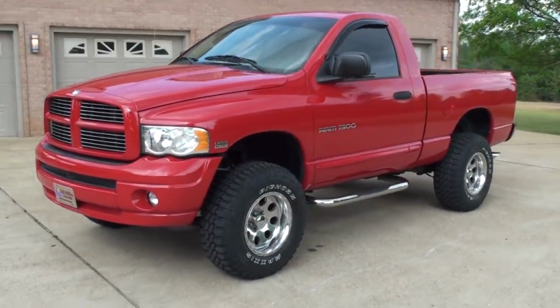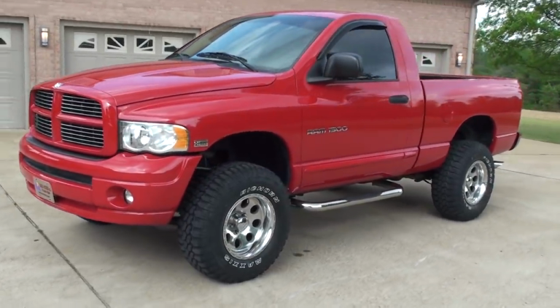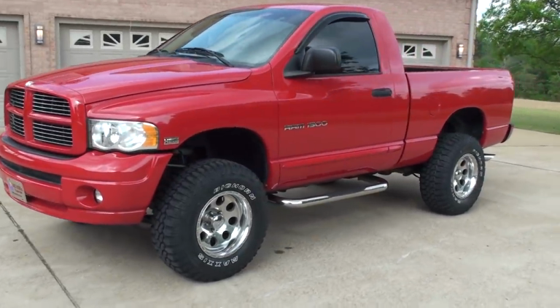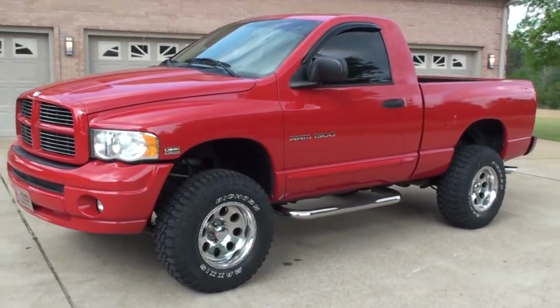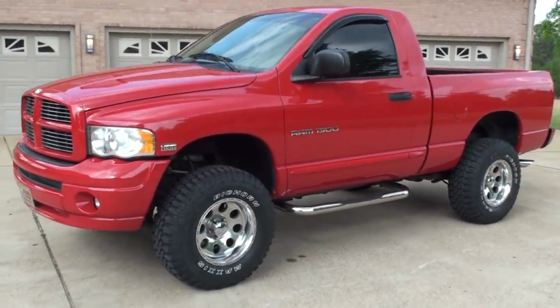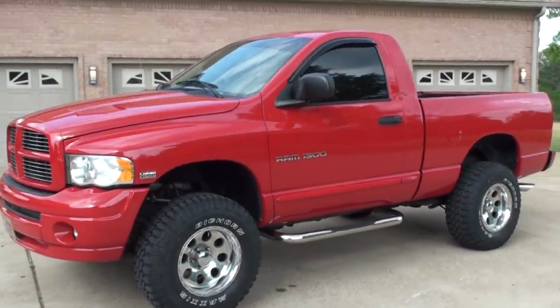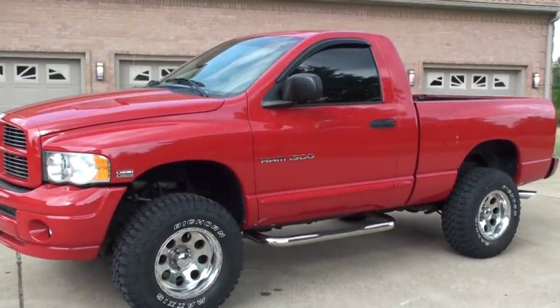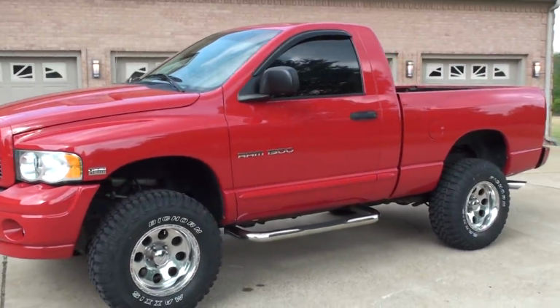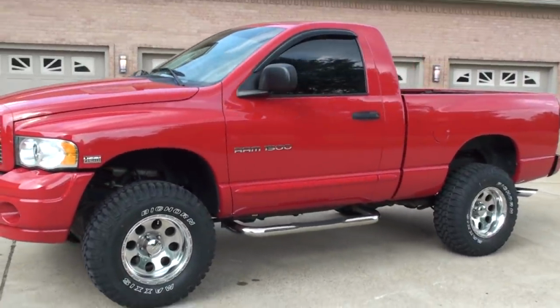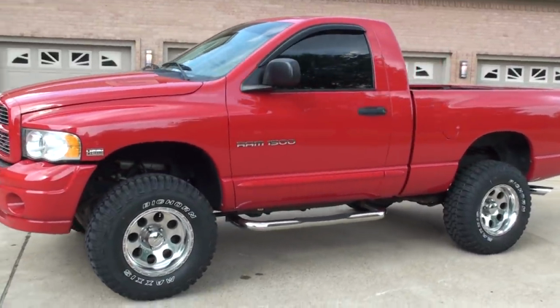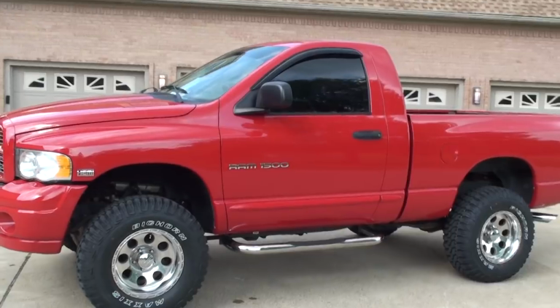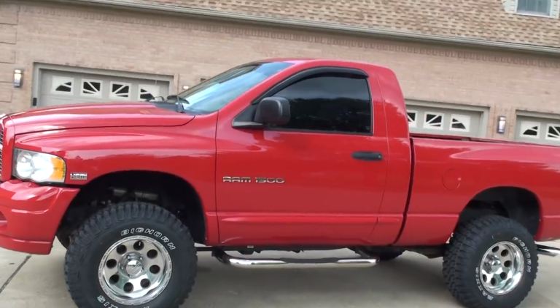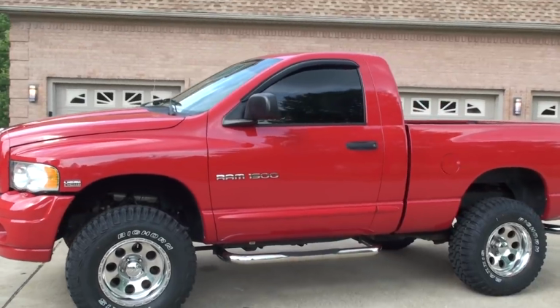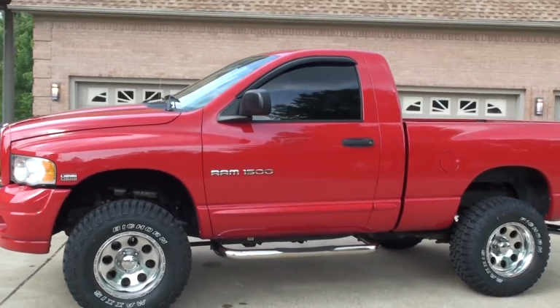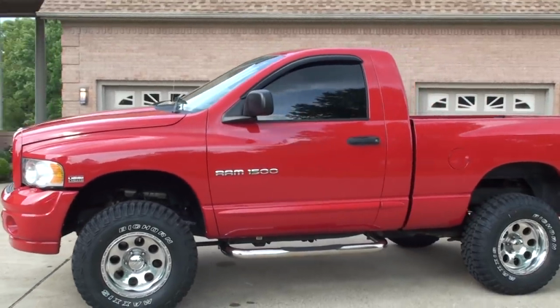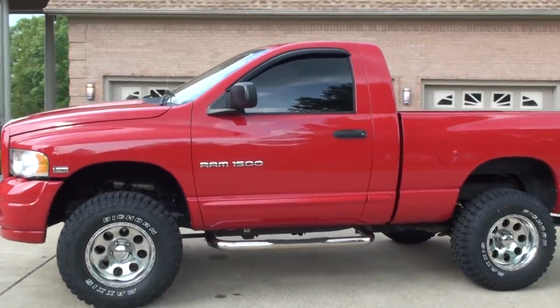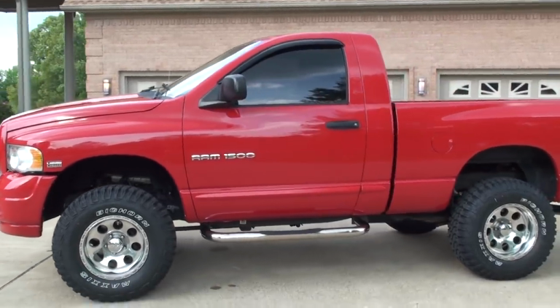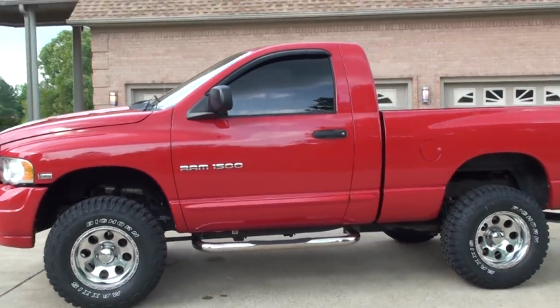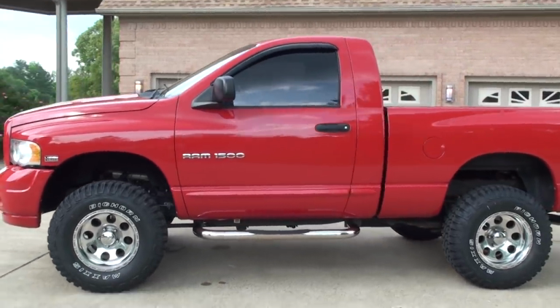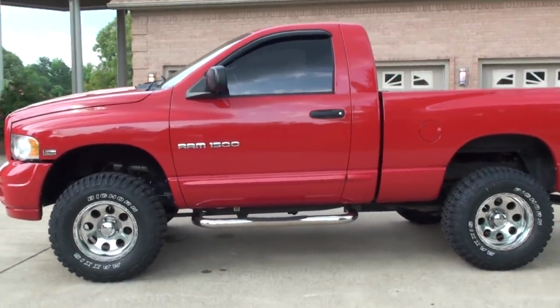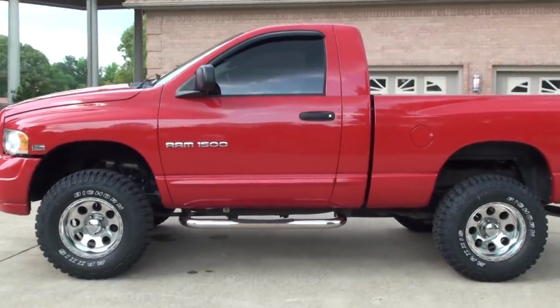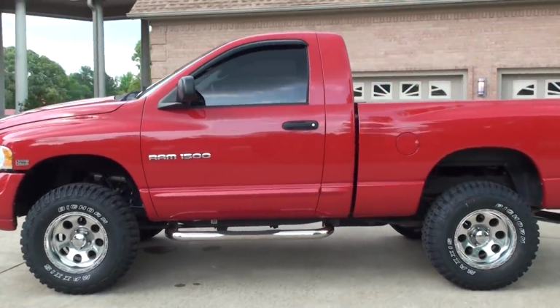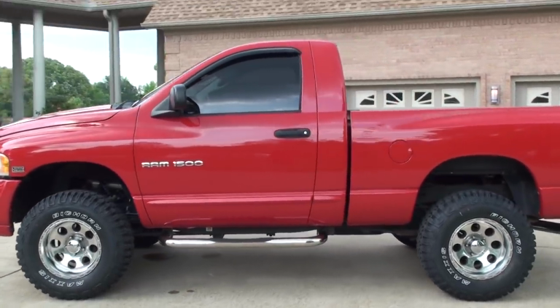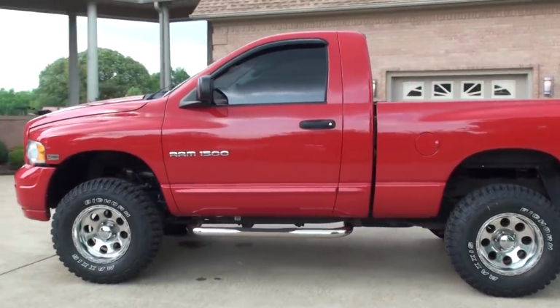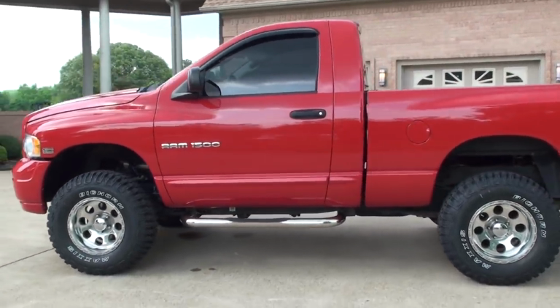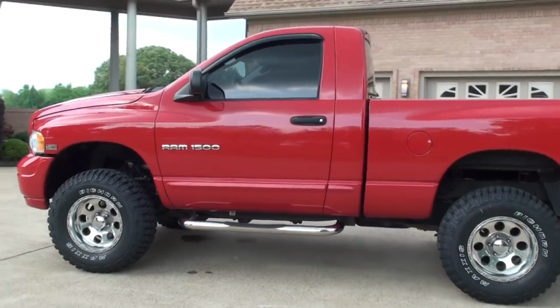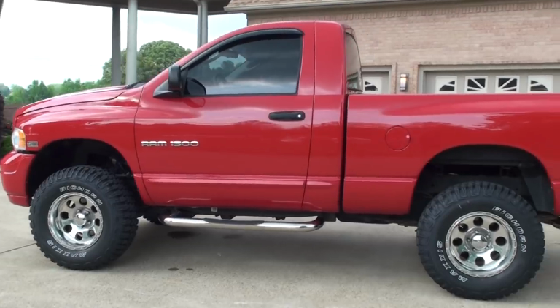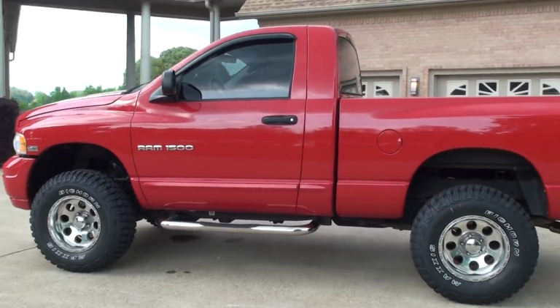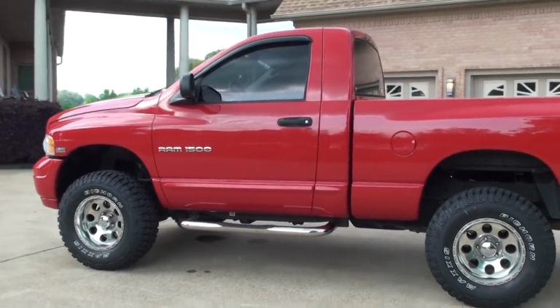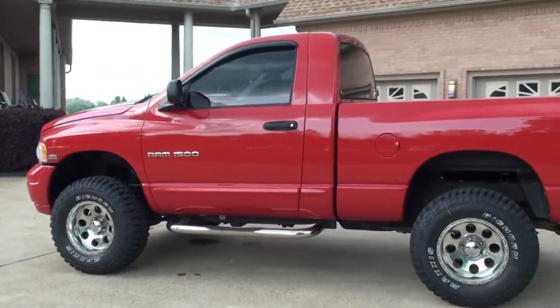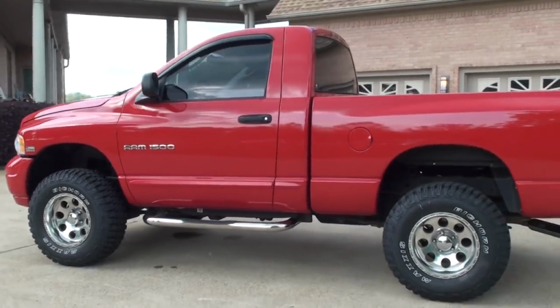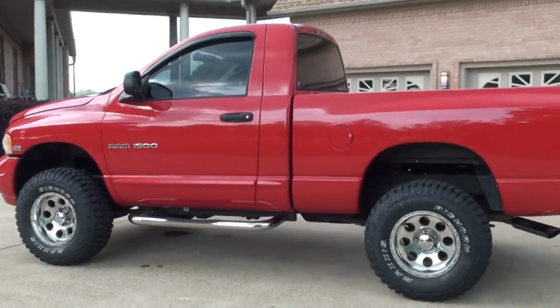We're only at 54,000 miles. That's right, very low miles. One owner. Truck is in excellent condition.